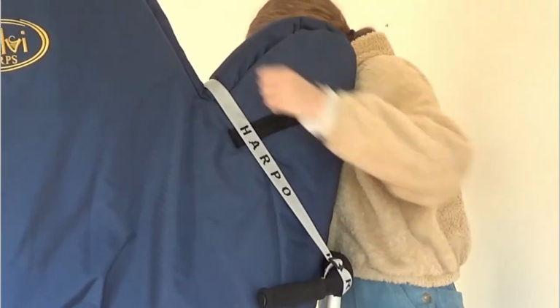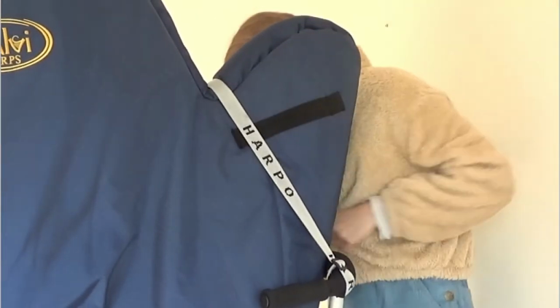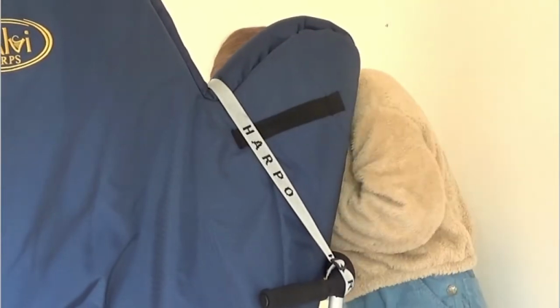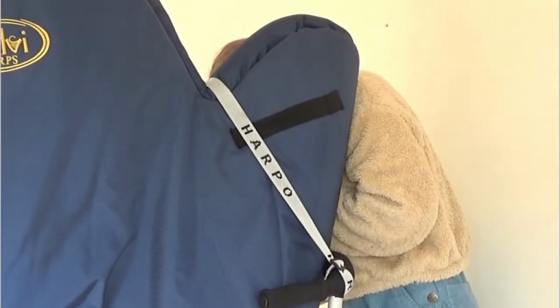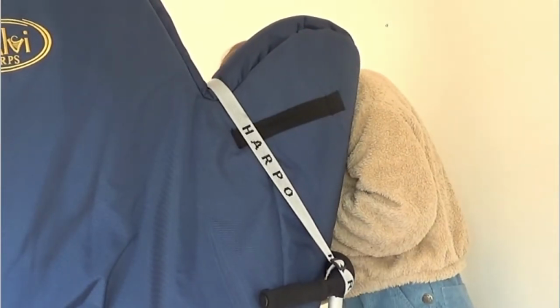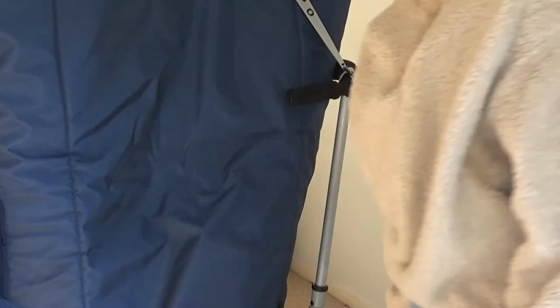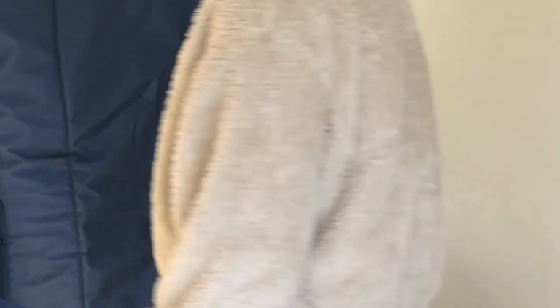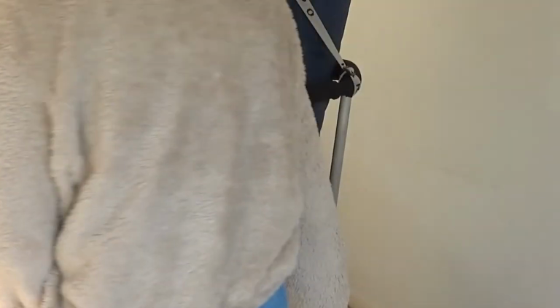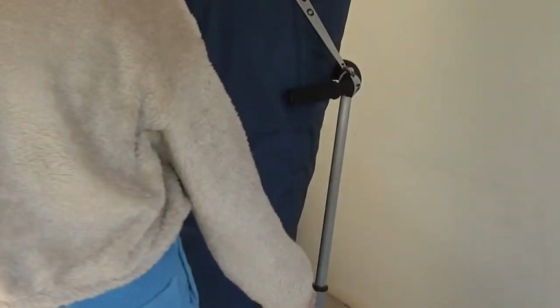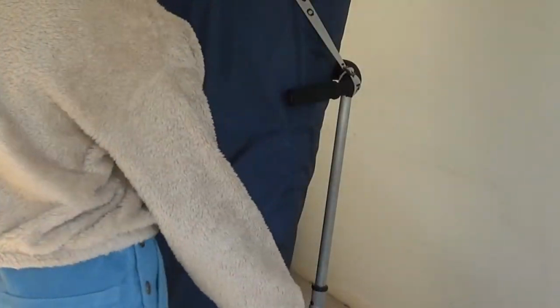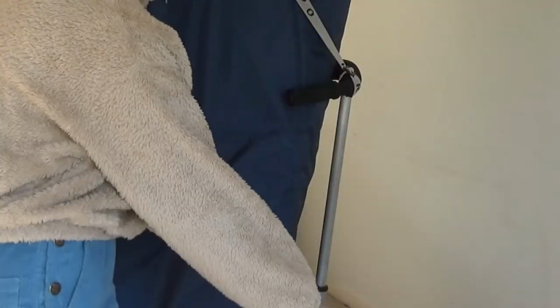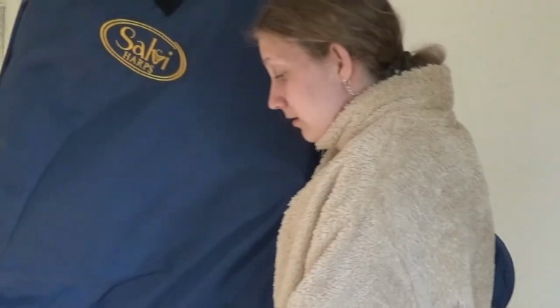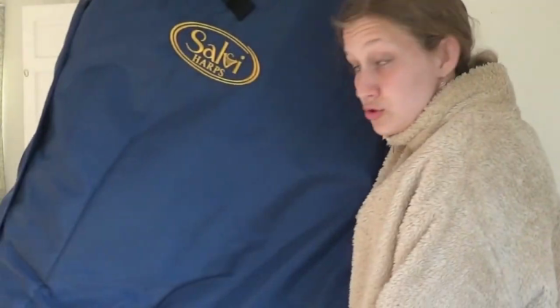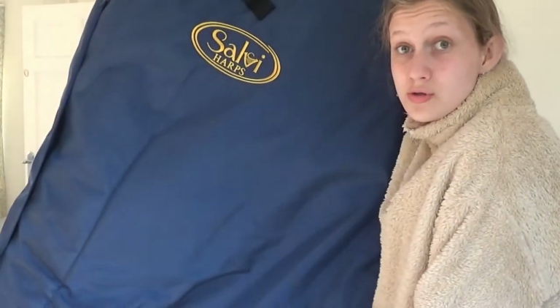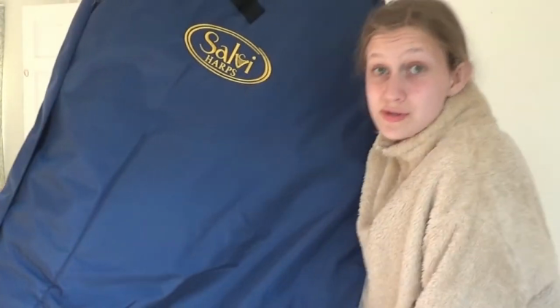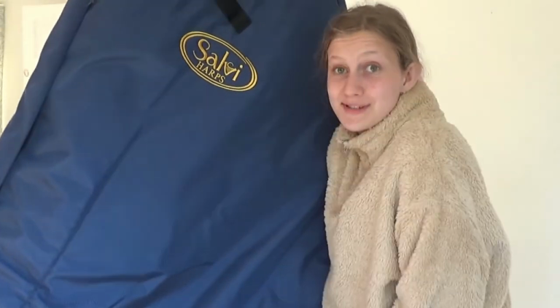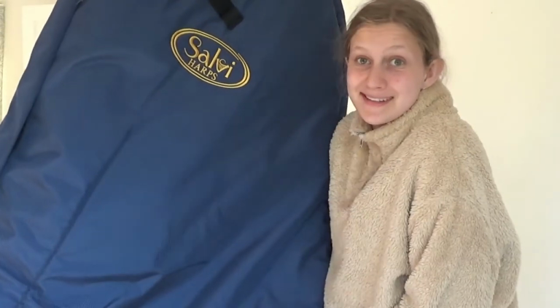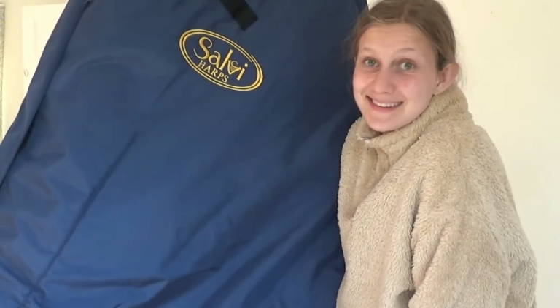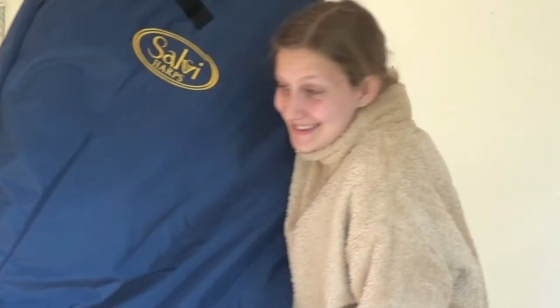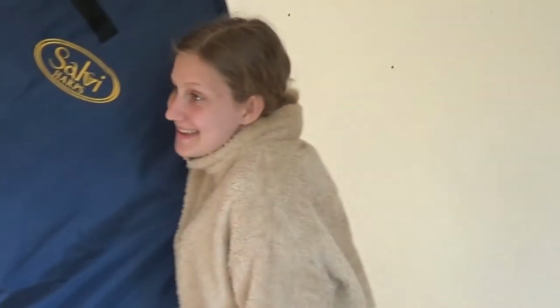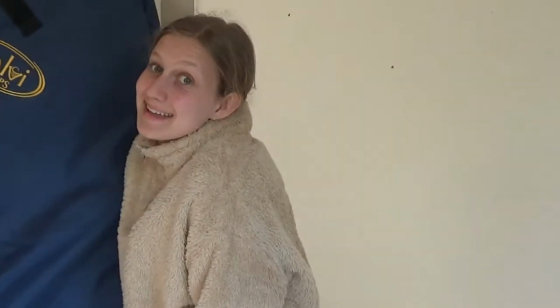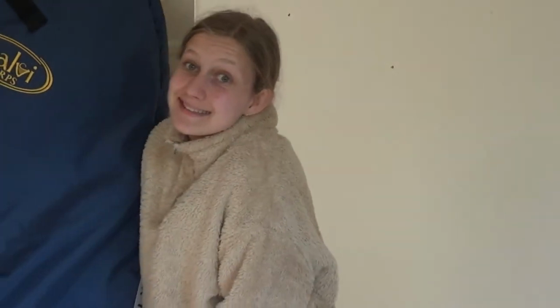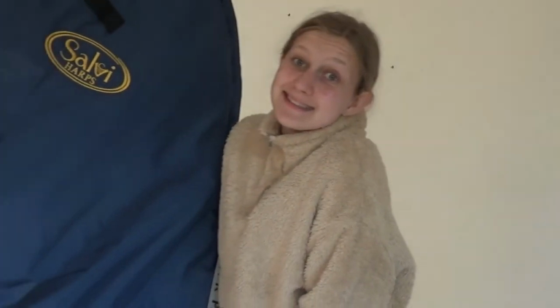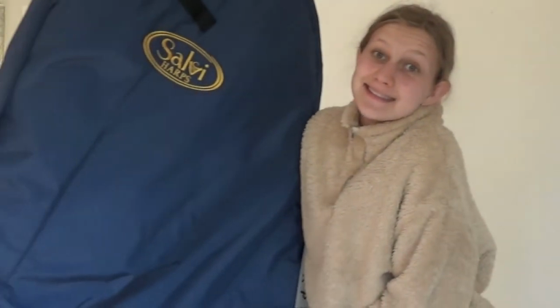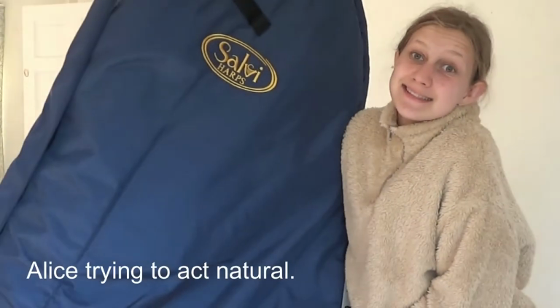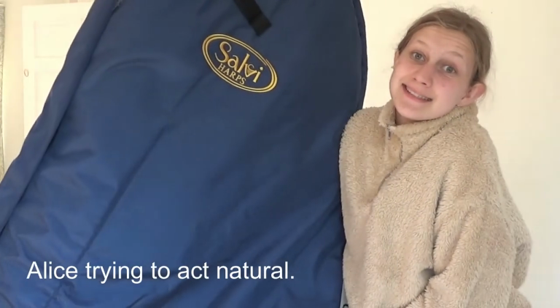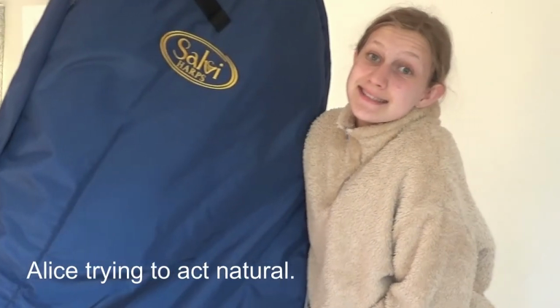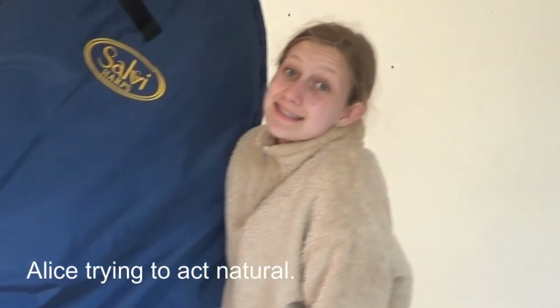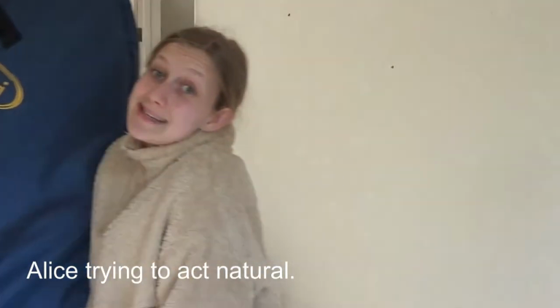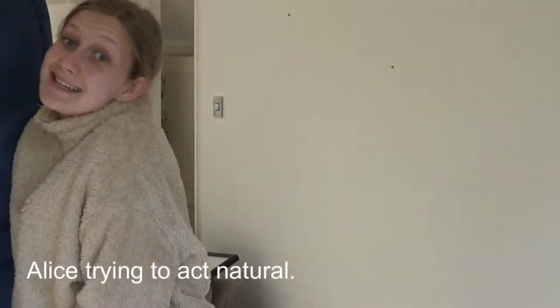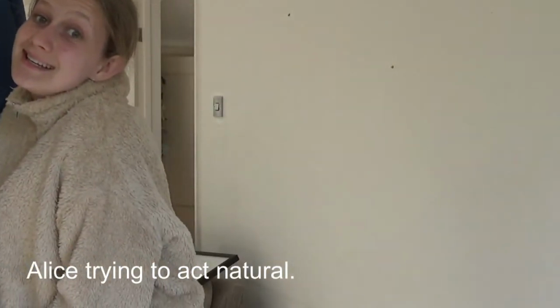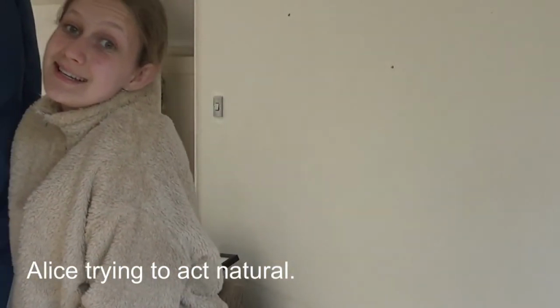For the next step you'll need an incredibly expensive trolley. The first strap goes around the first arch of the harp and the second goes around the whole thing. Then you can move your harp around as much as you like, trying to act natural and like it isn't incredibly awkward and heavy to transport.